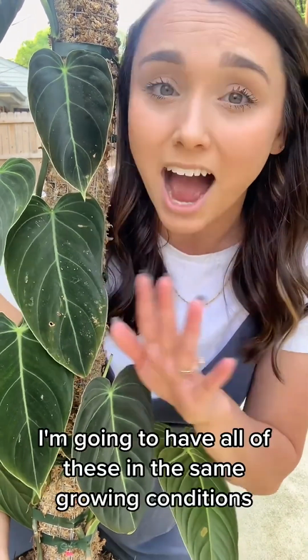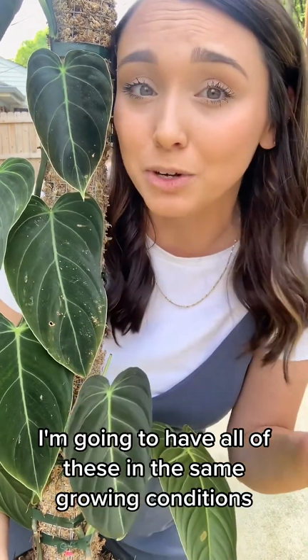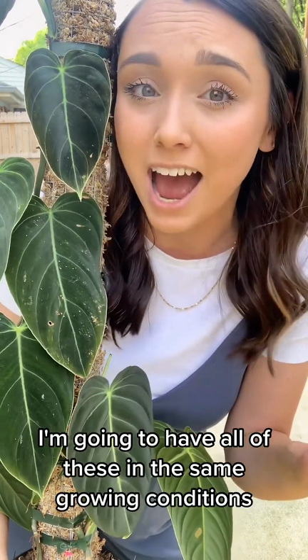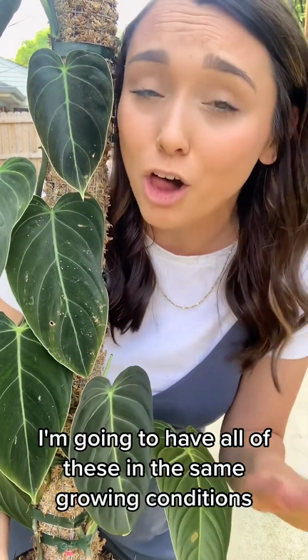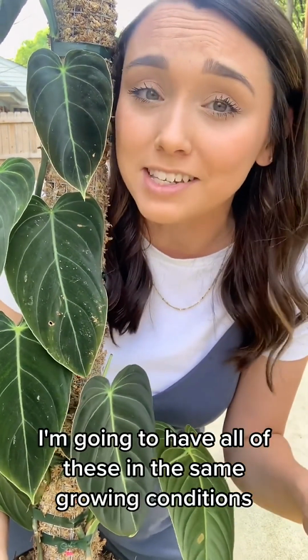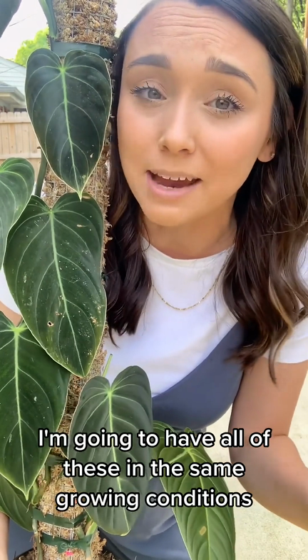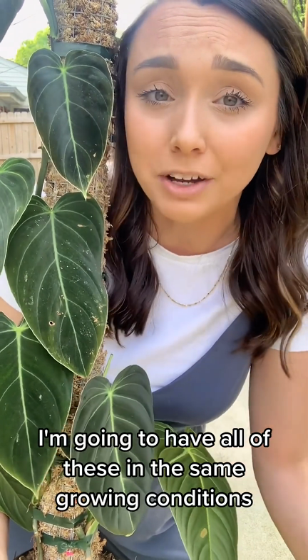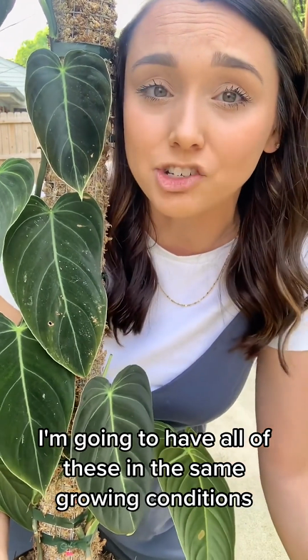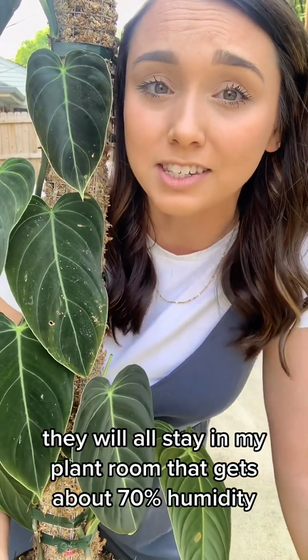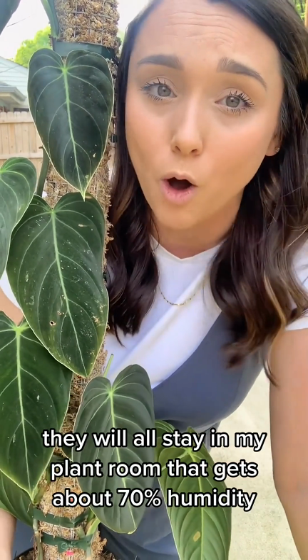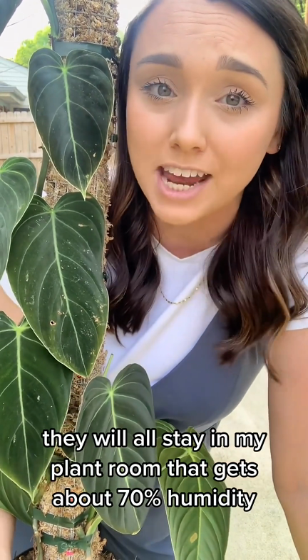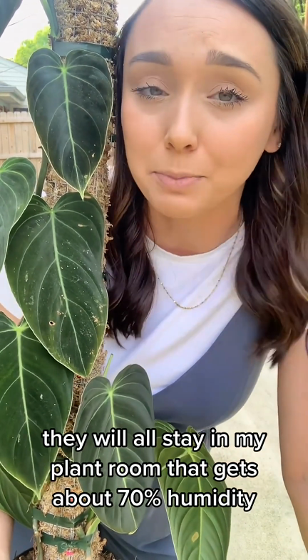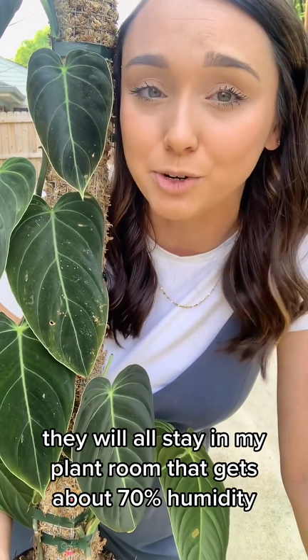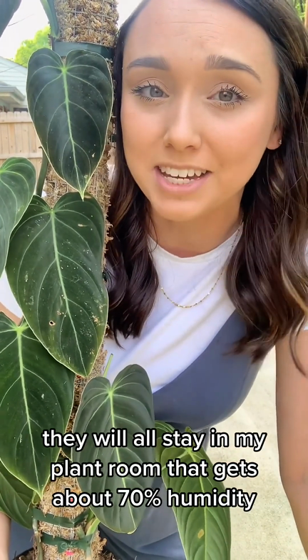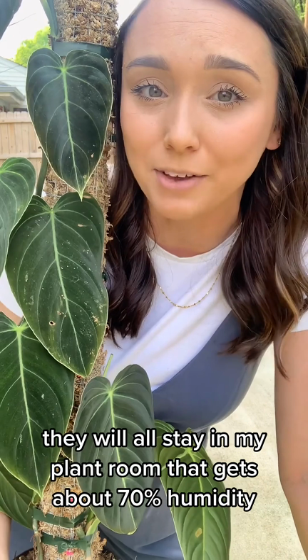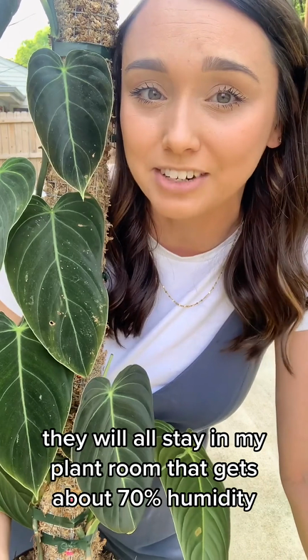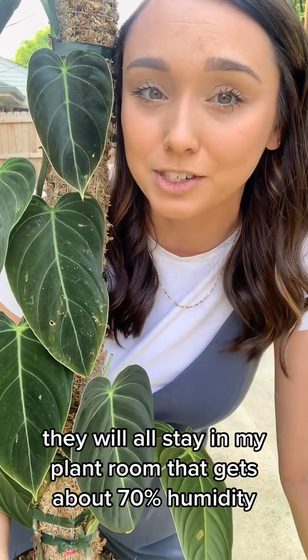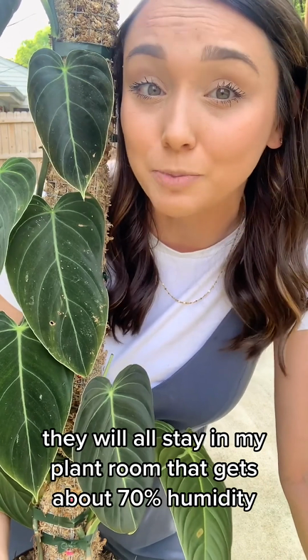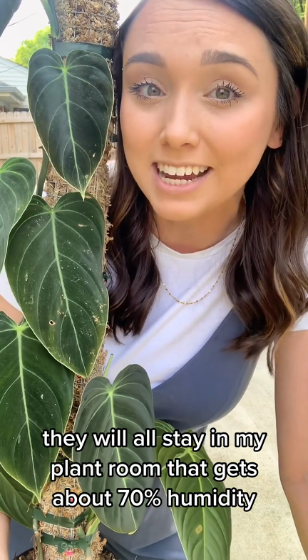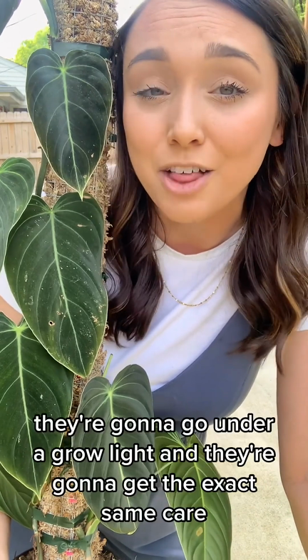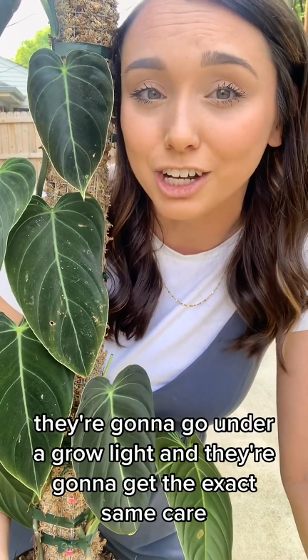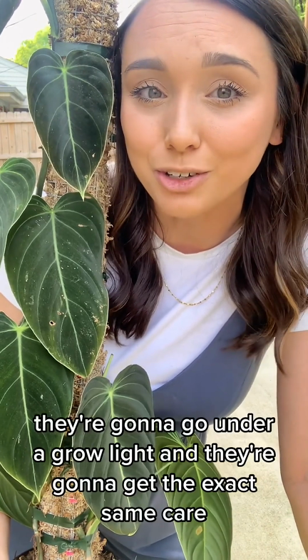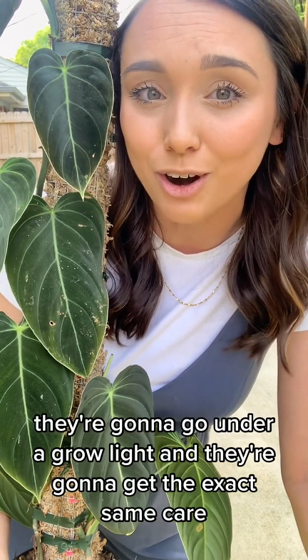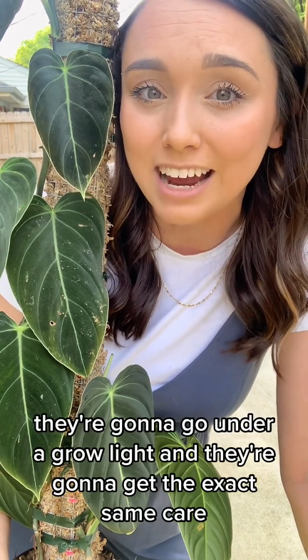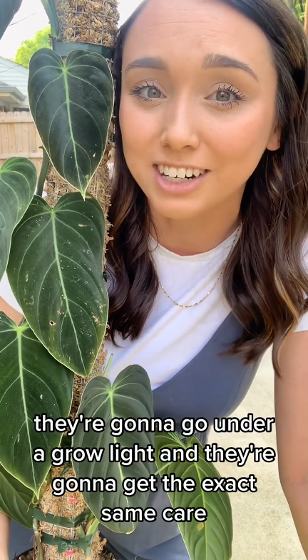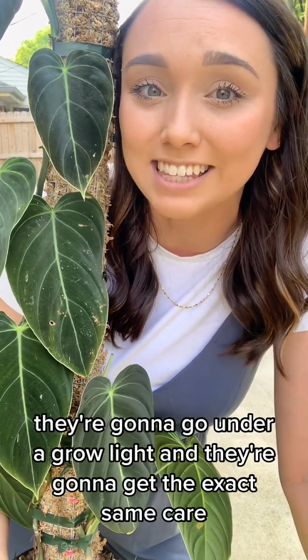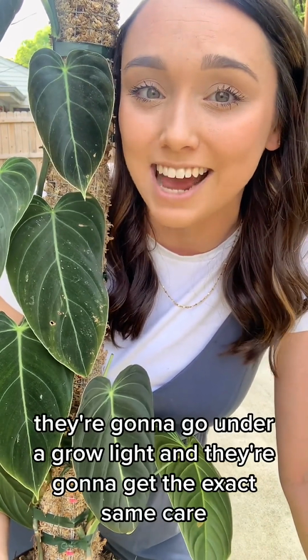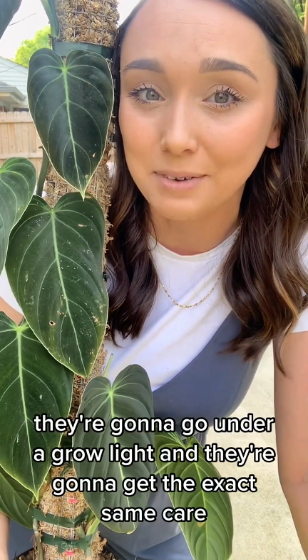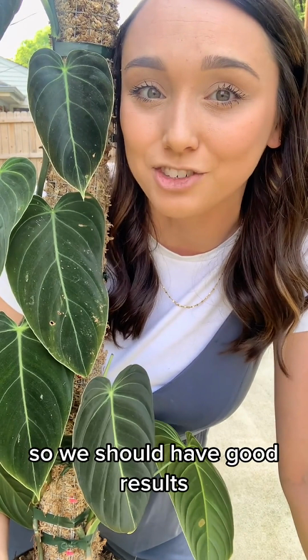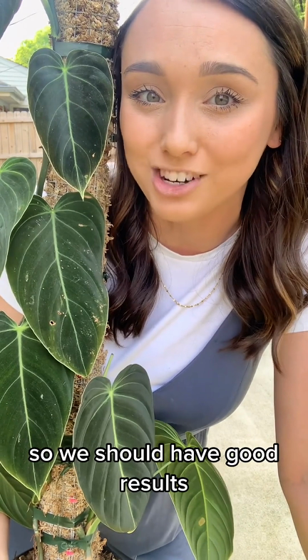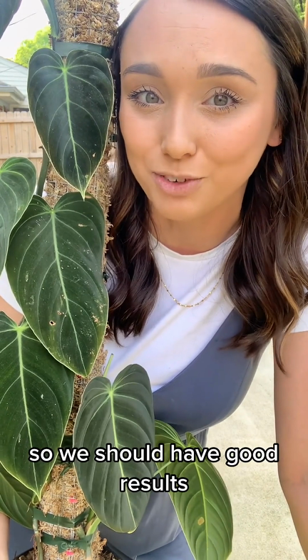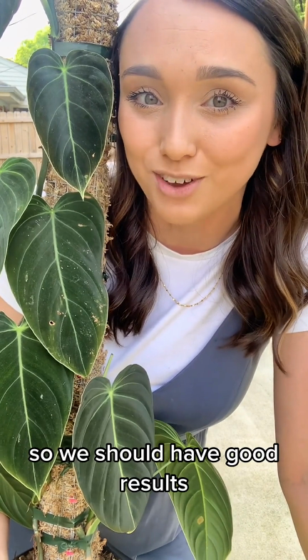I'm going to have all of these in the same growing conditions. They will all stay in my plant room that gets about 70% humidity. They're going to go under a grow light and get the exact same care, so we should have good results.